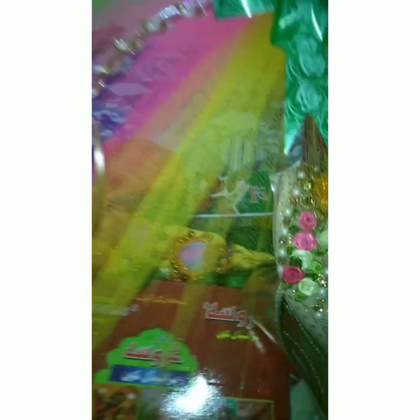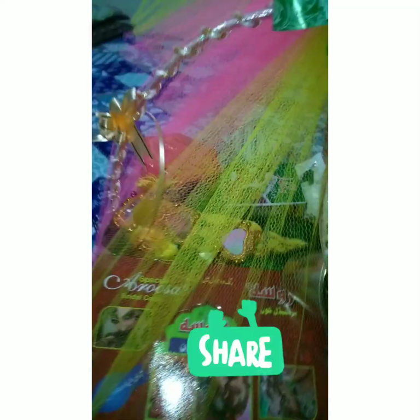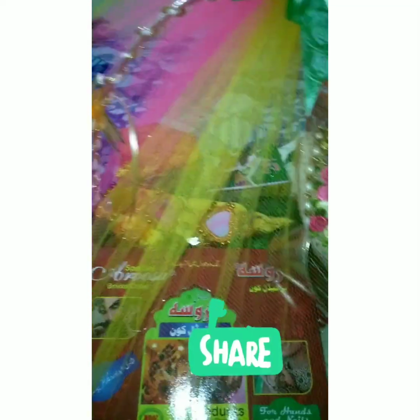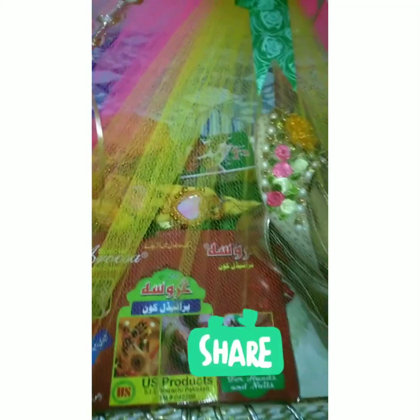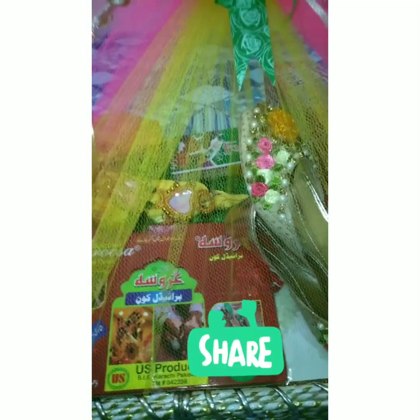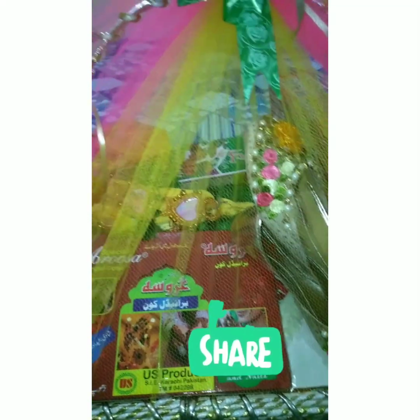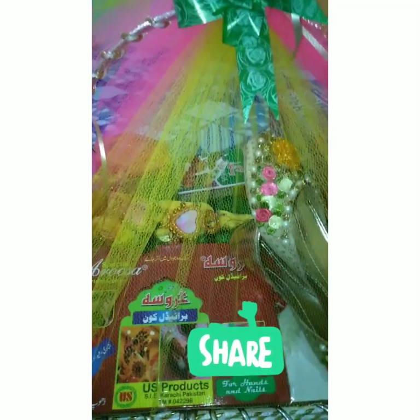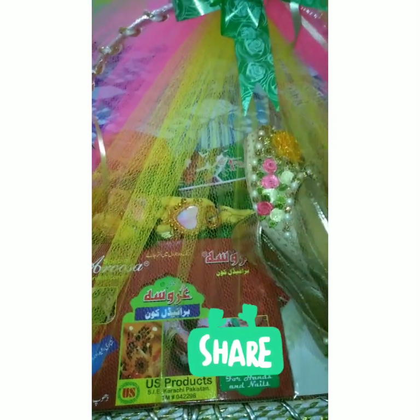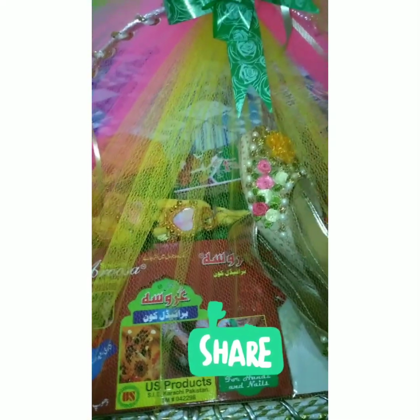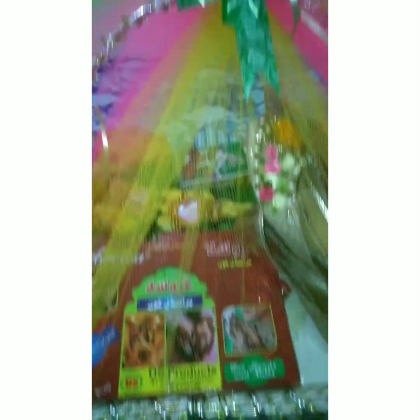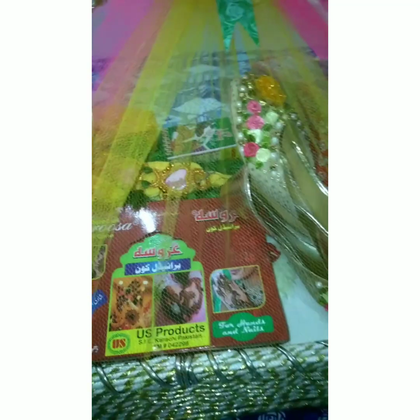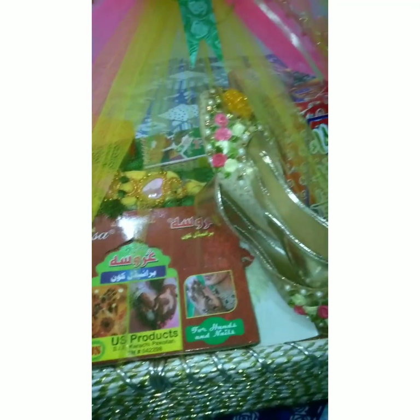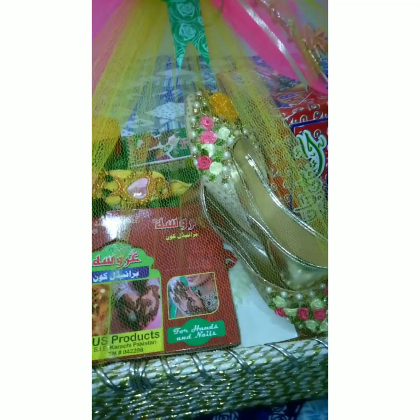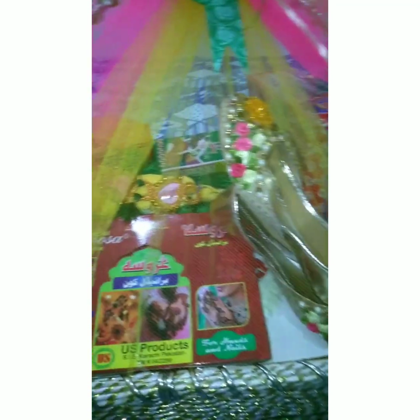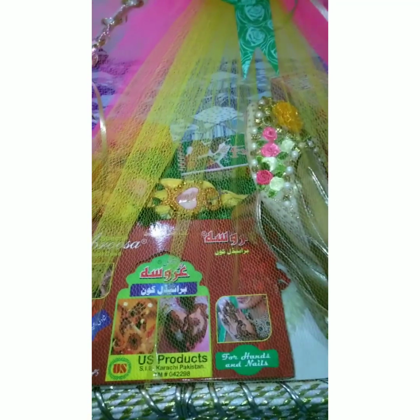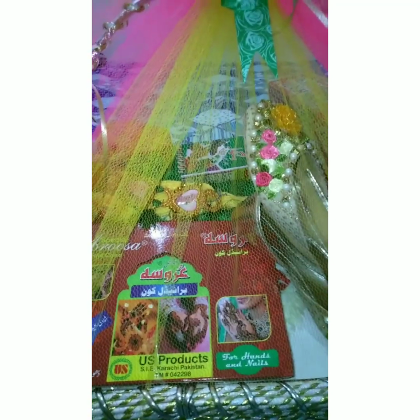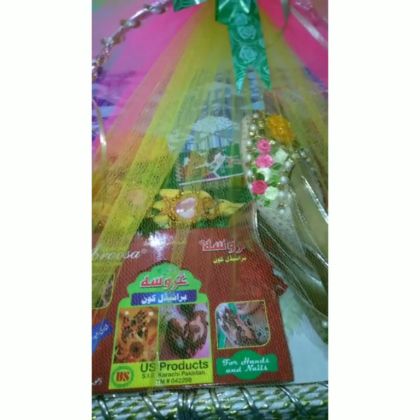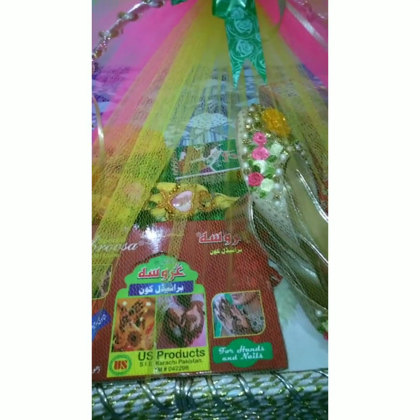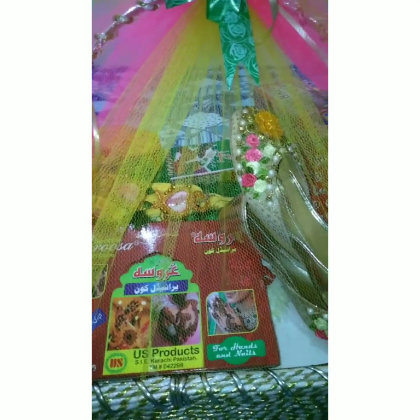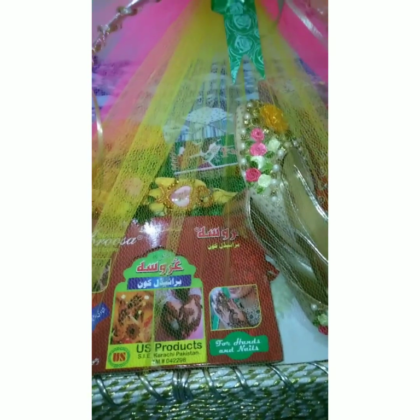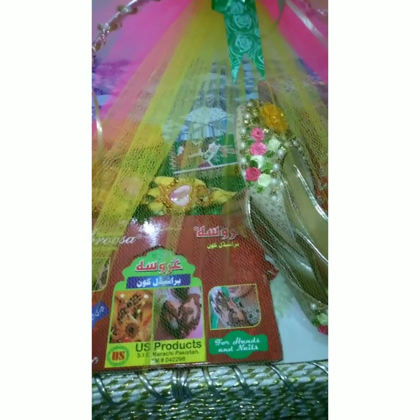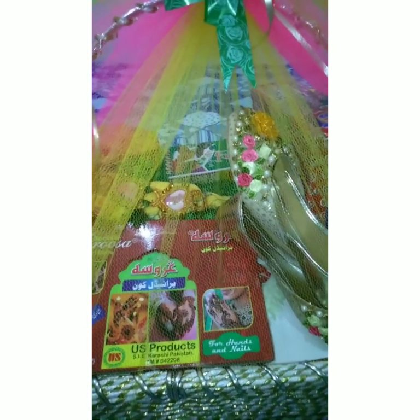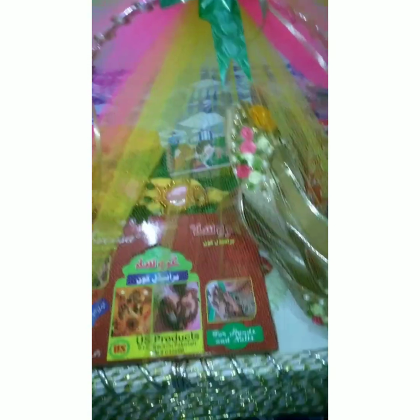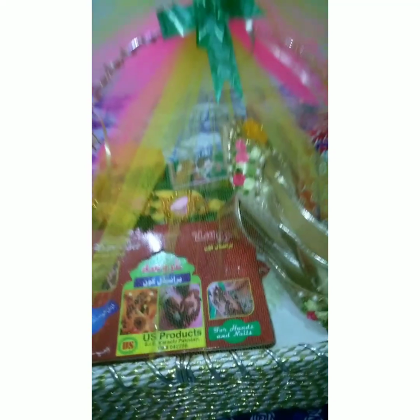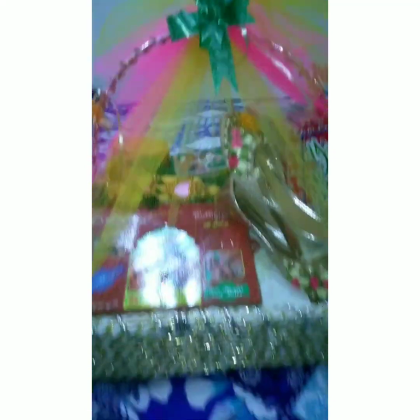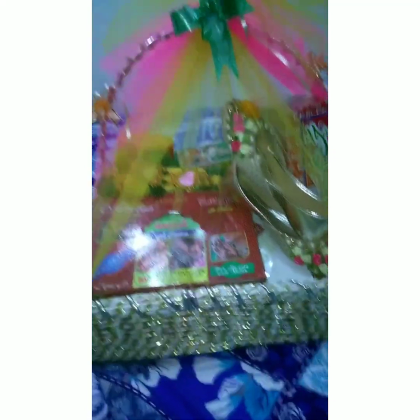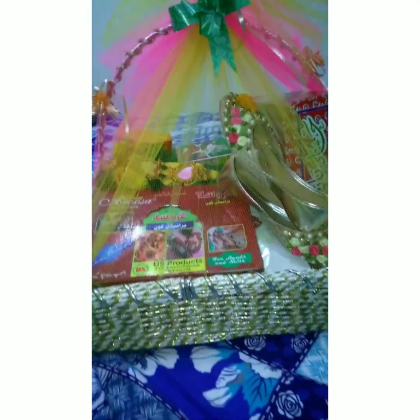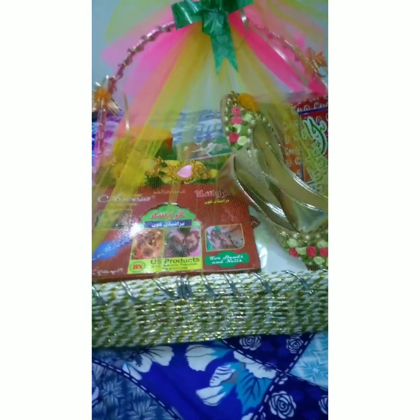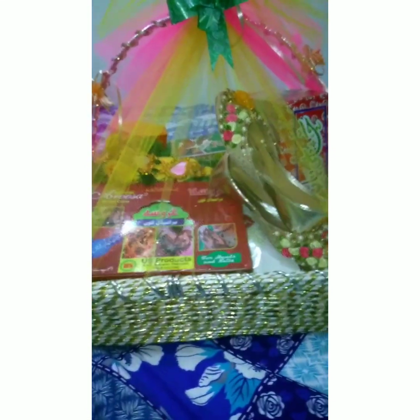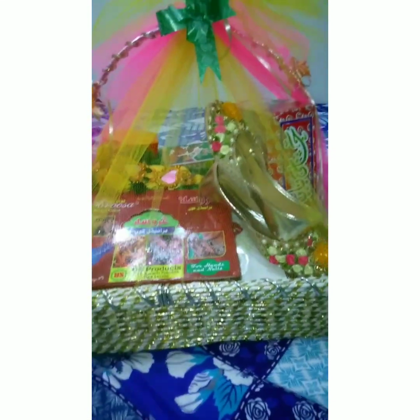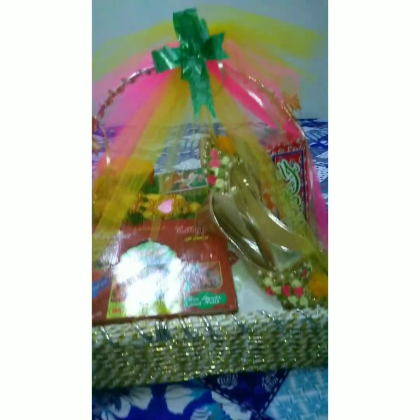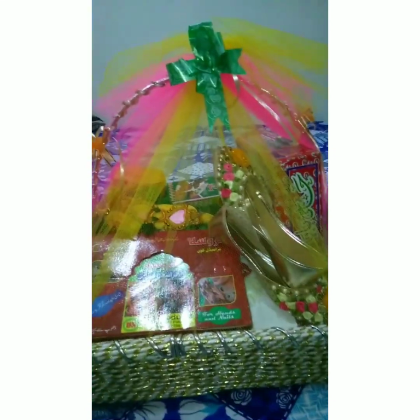We have put in a dress, churras, mehndi, pranda, kone mehndi, upton, khussa, and jewelry. These are all the things we have made. It will be easy for you.